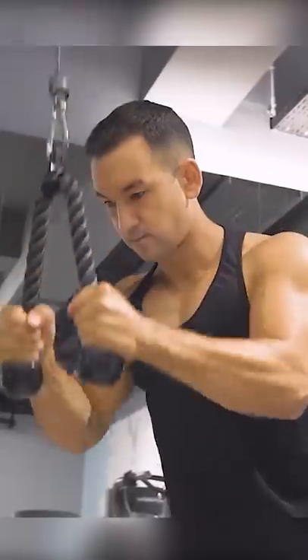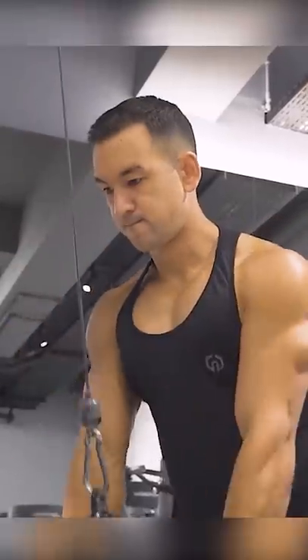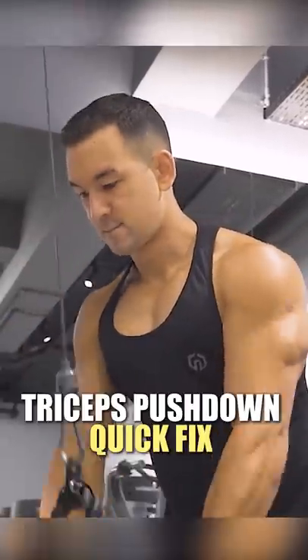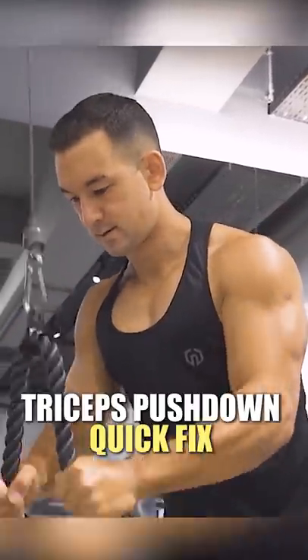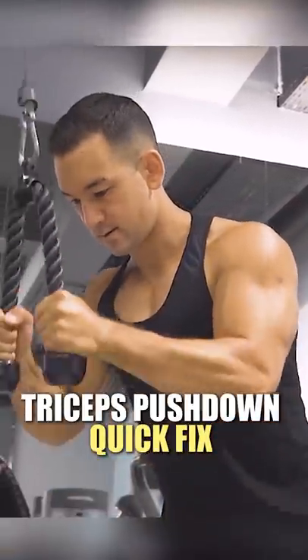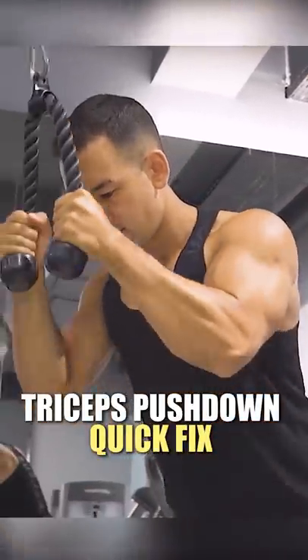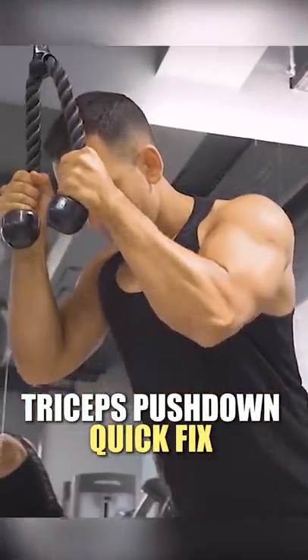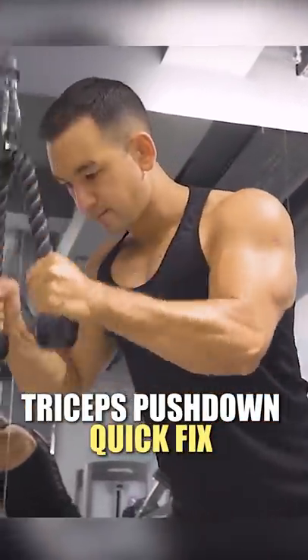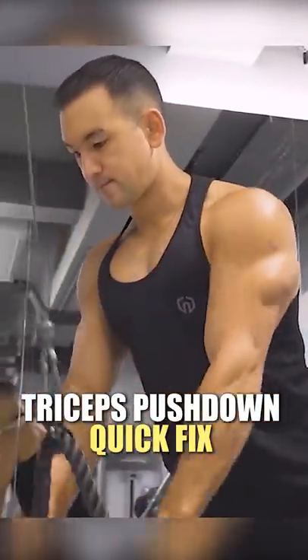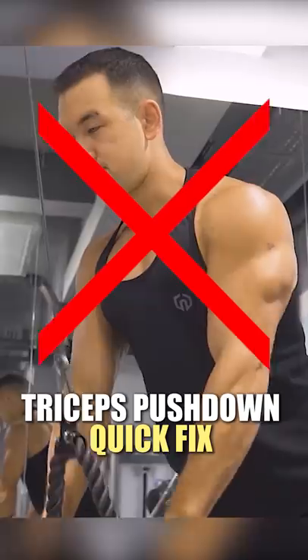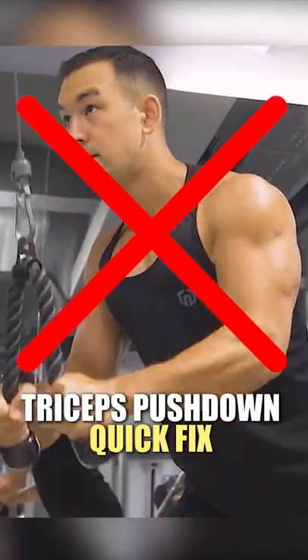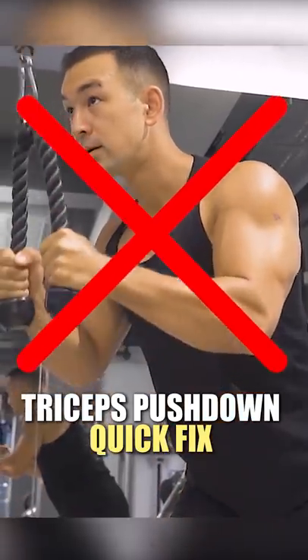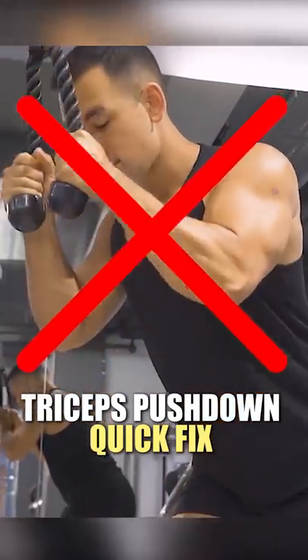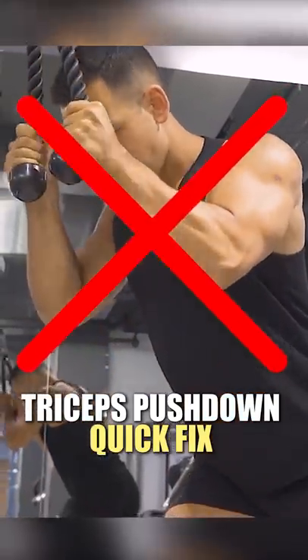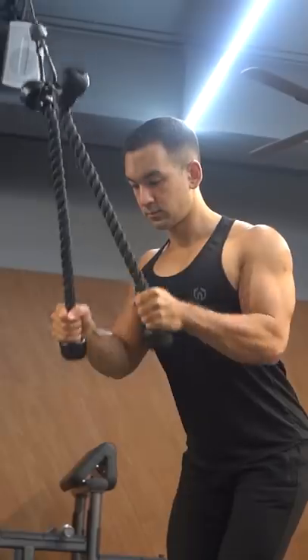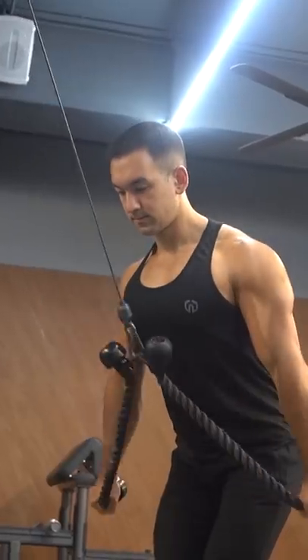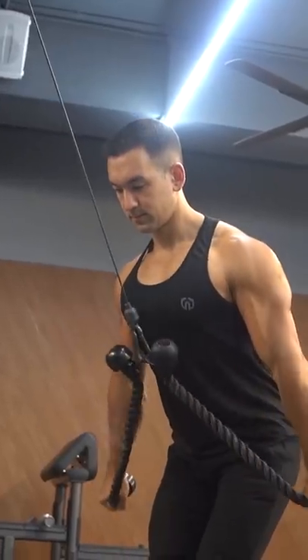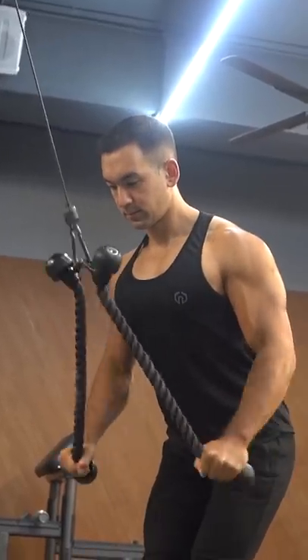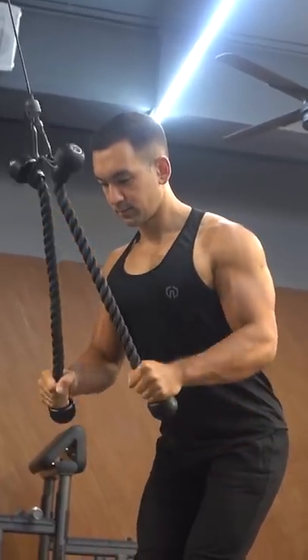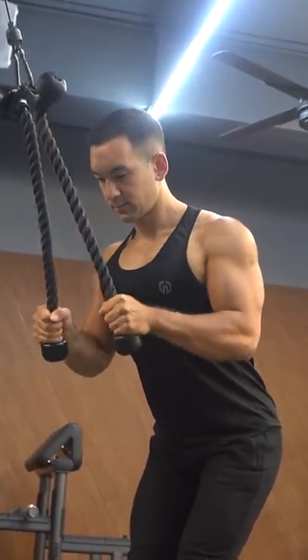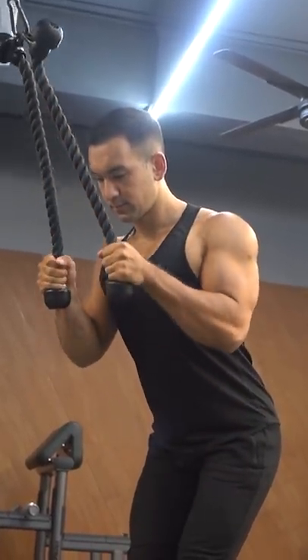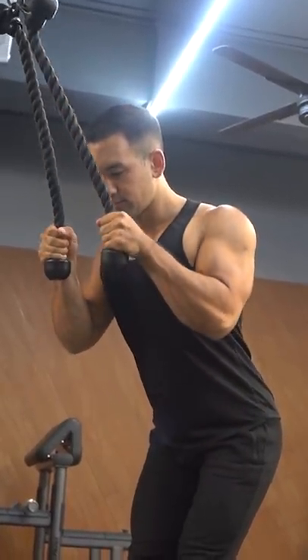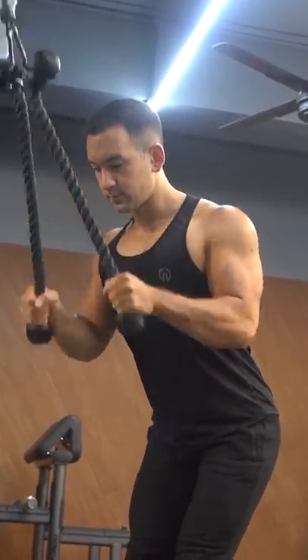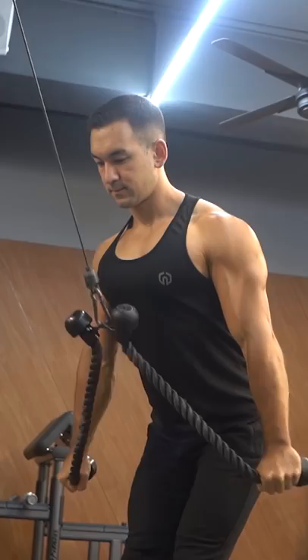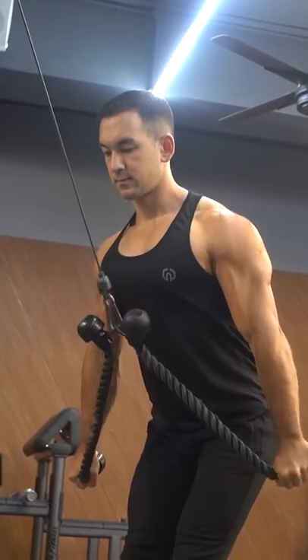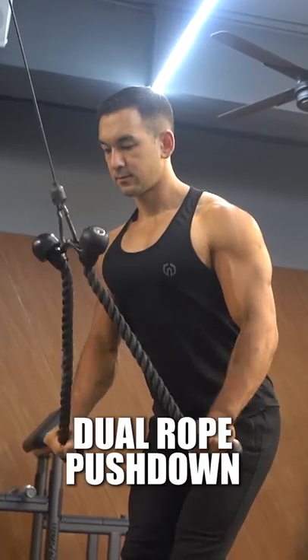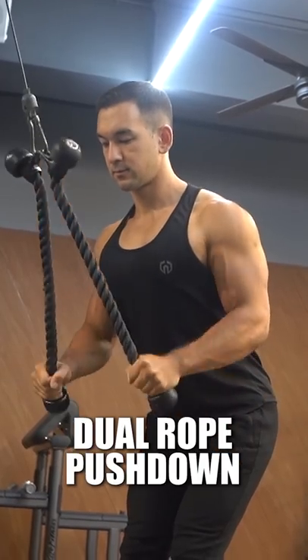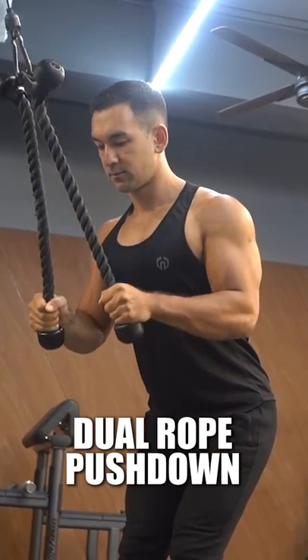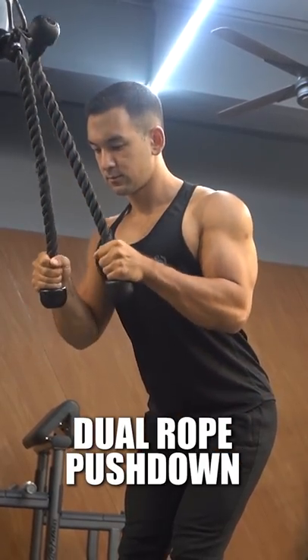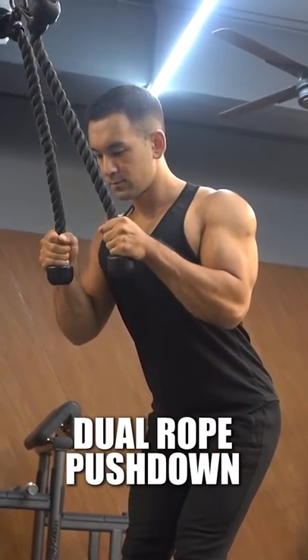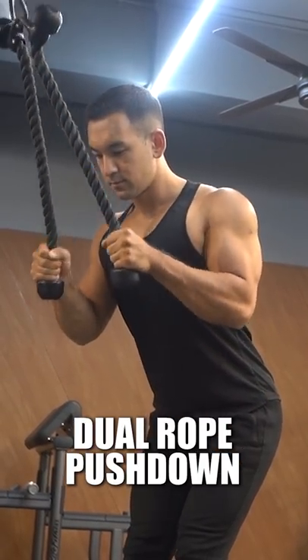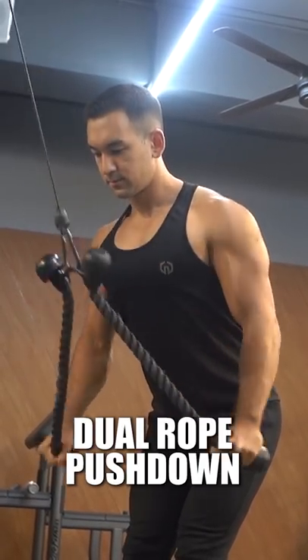If you want to build bigger triceps, here's a better way to perform pushdowns that most people don't take advantage of. Assuming your gym is well equipped and isn't too busy, perform the exercise using two rope attachments like you see here, rather than only one.